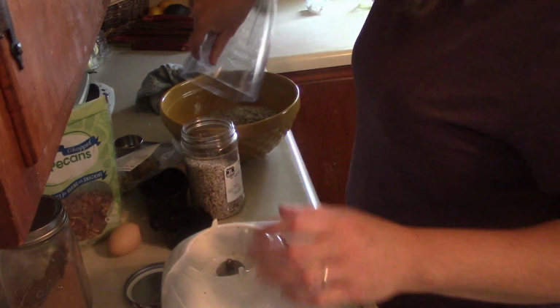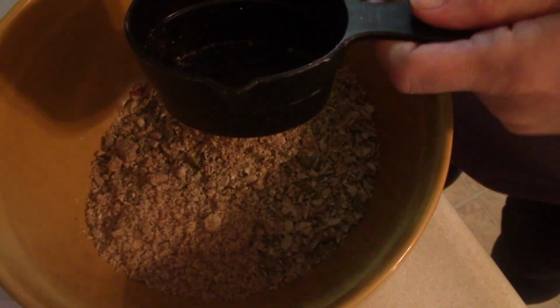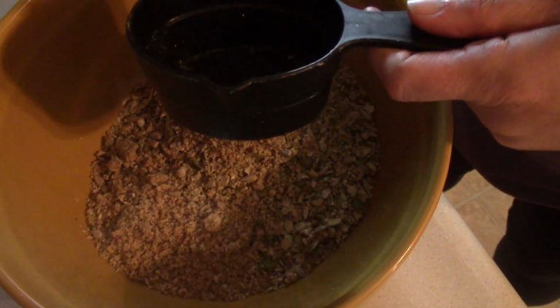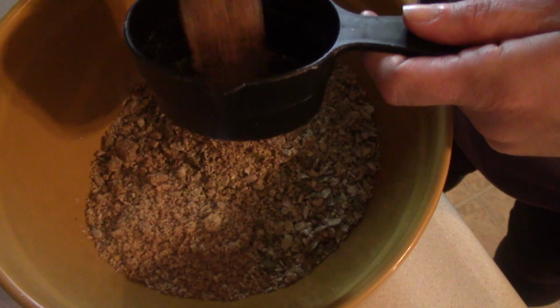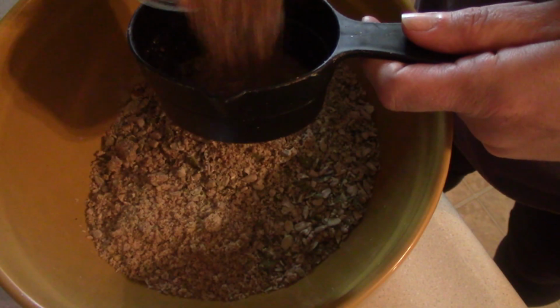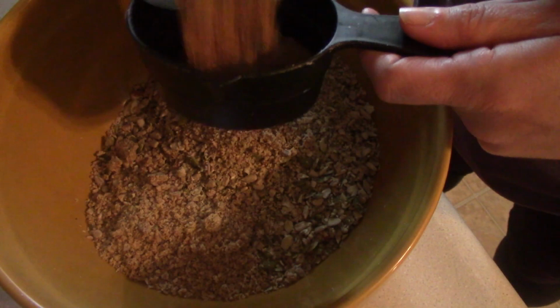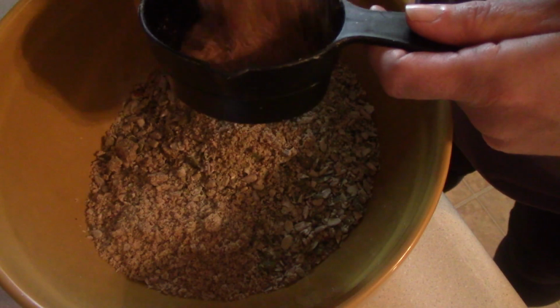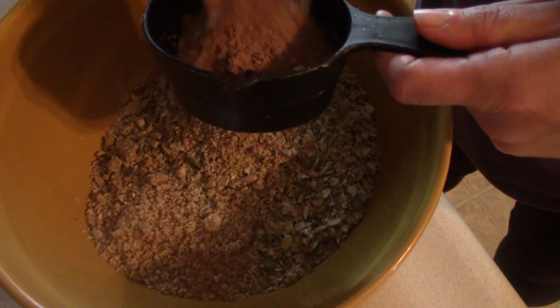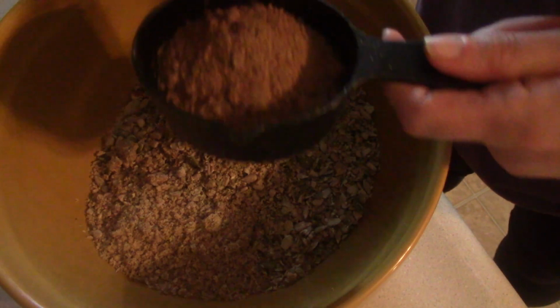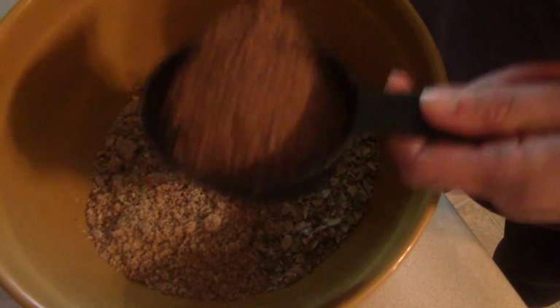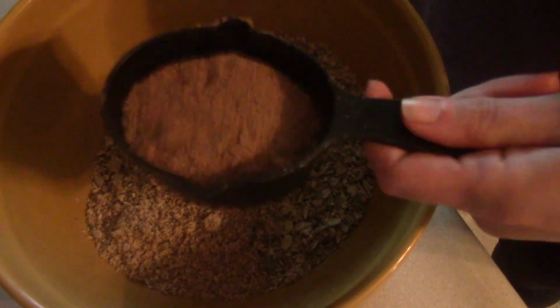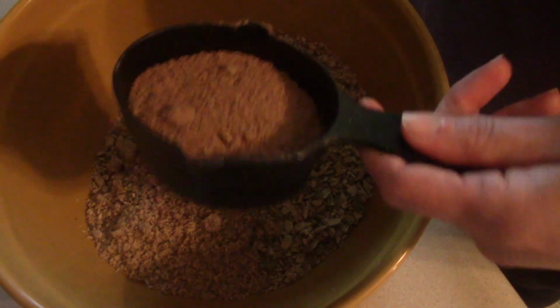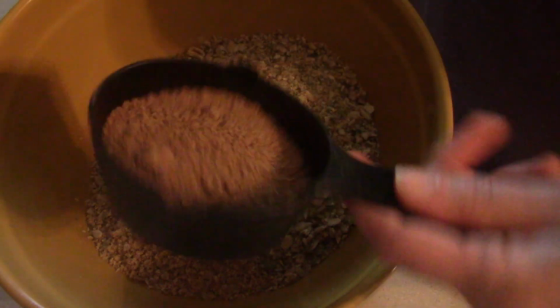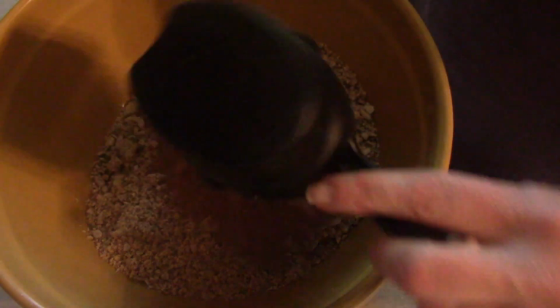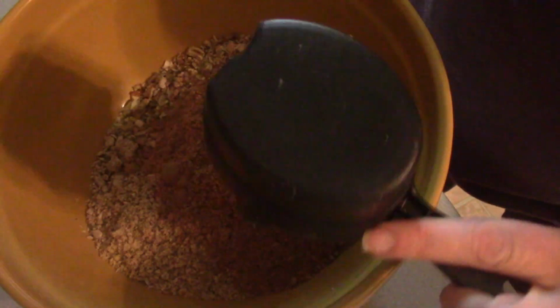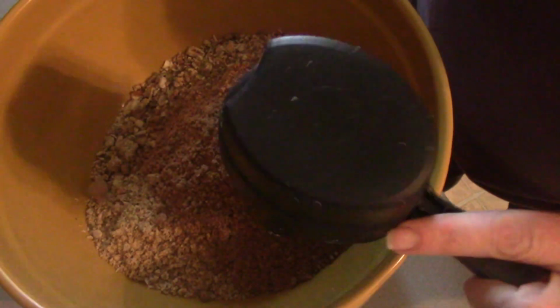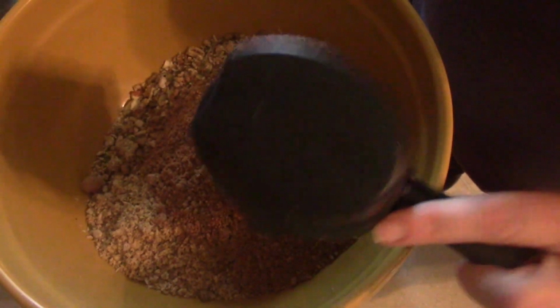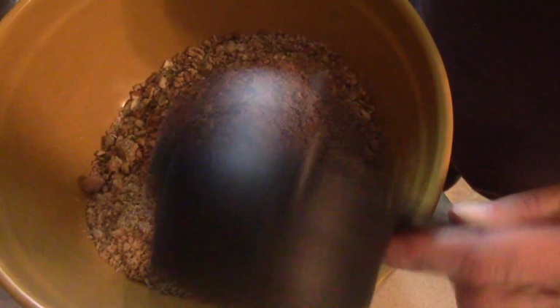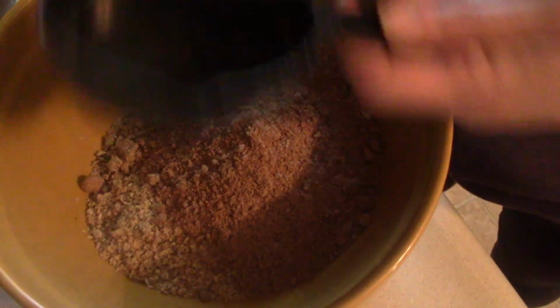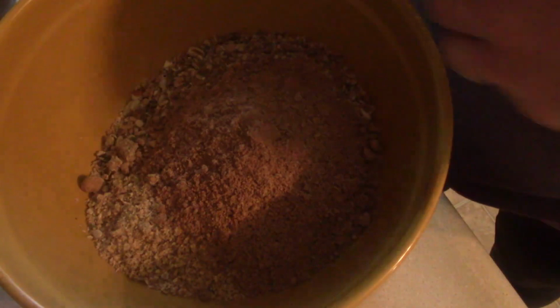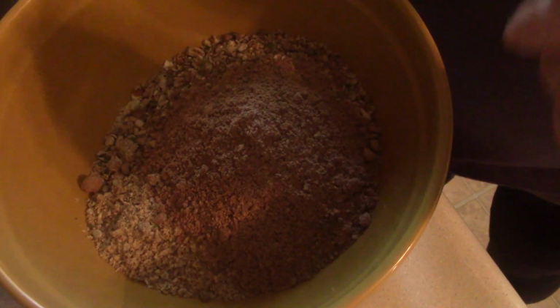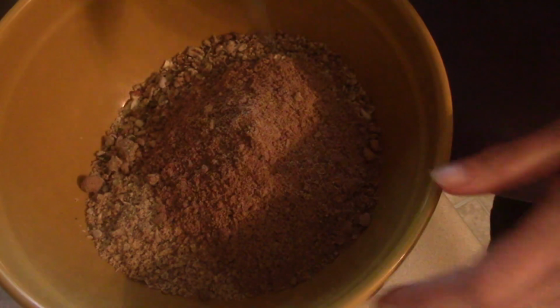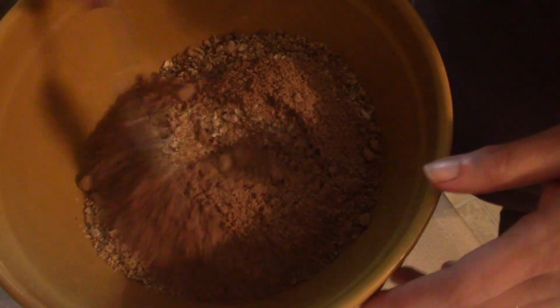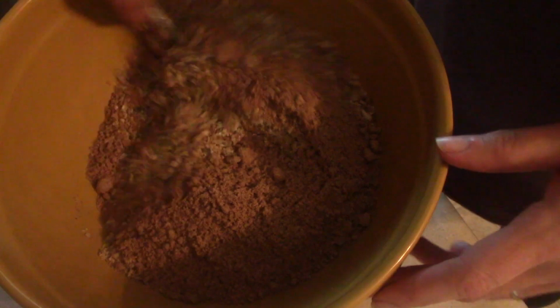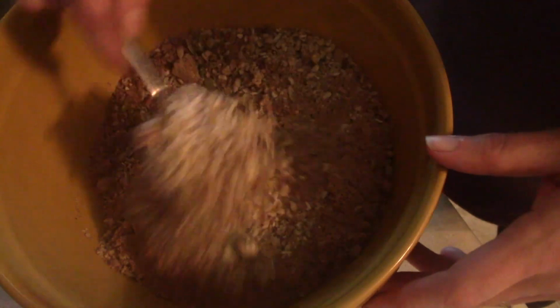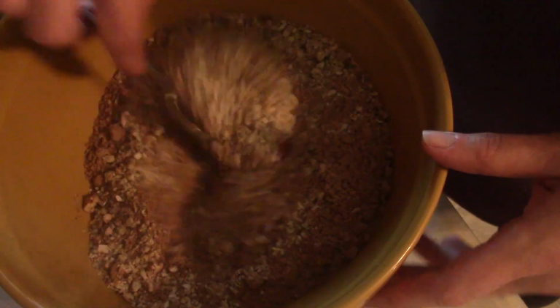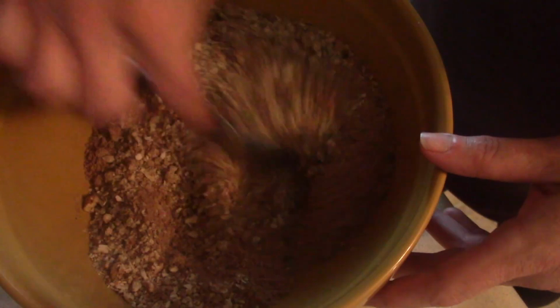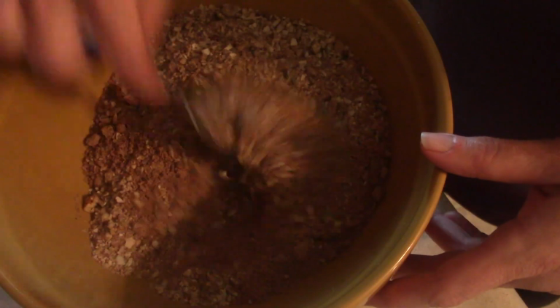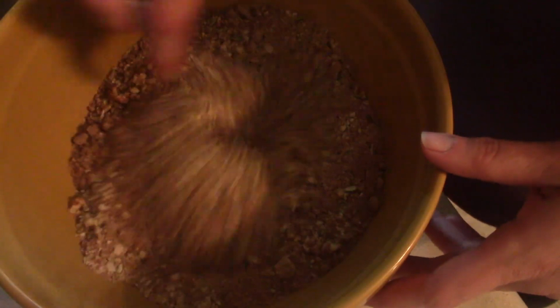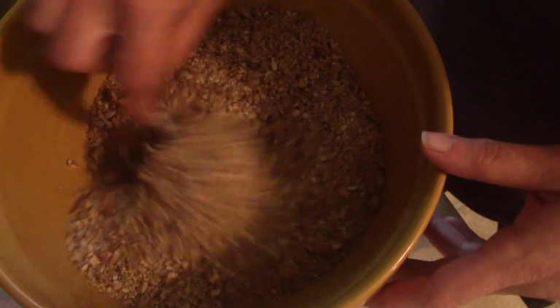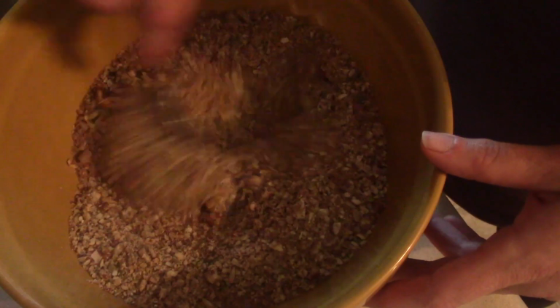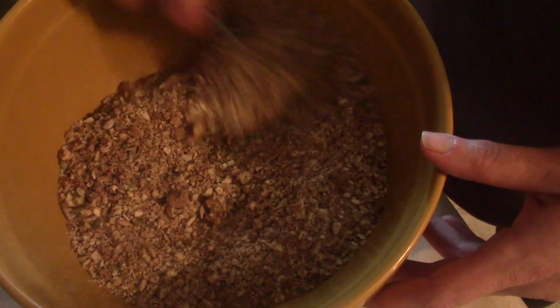Then to that we add a half cup of black seeds. That might be a little more but good enough. Then stir all that together — our nuts and seeds.